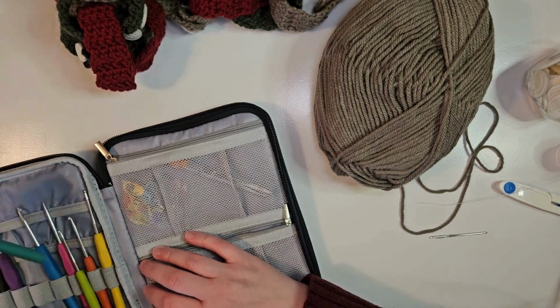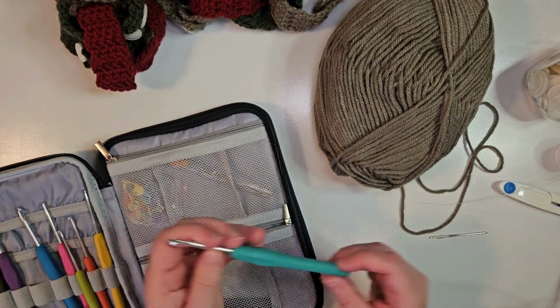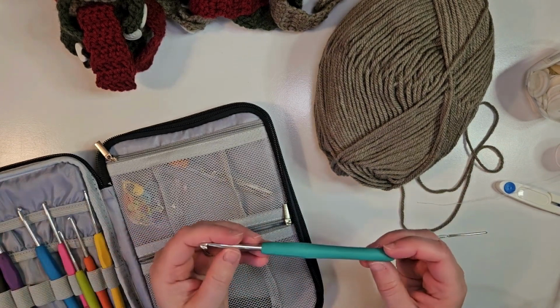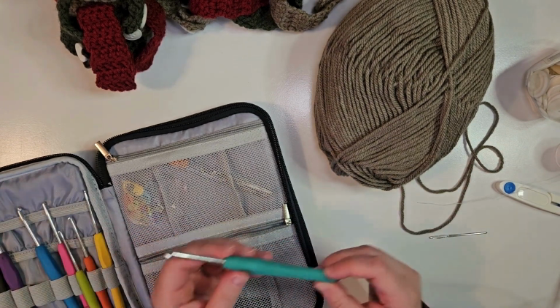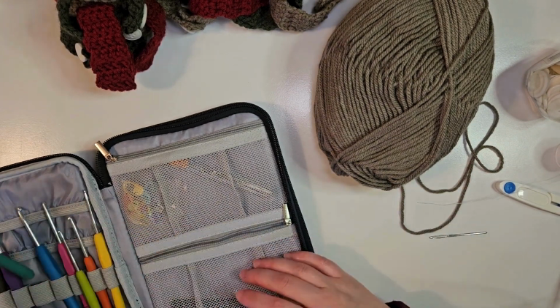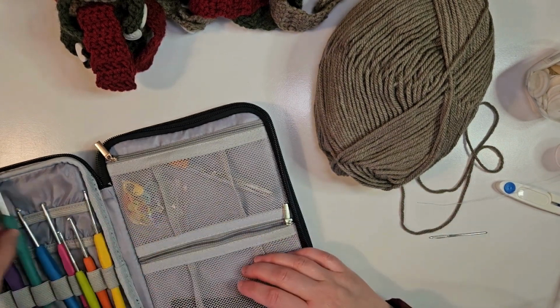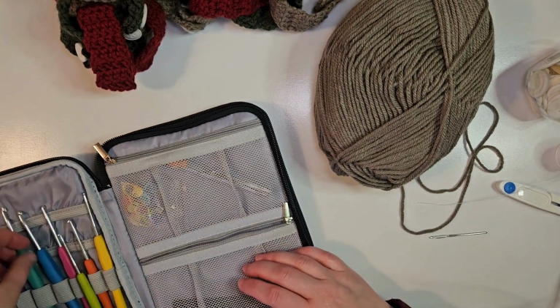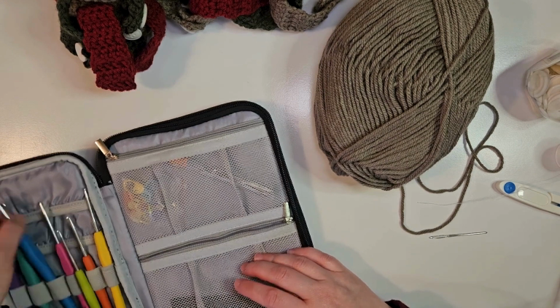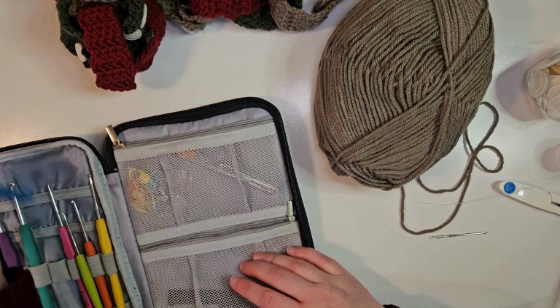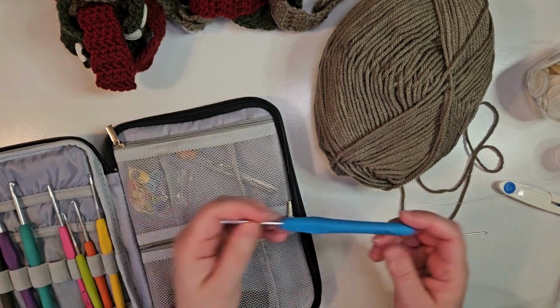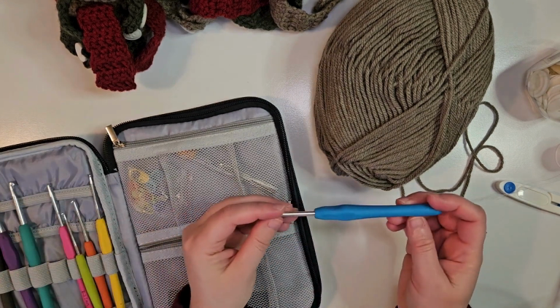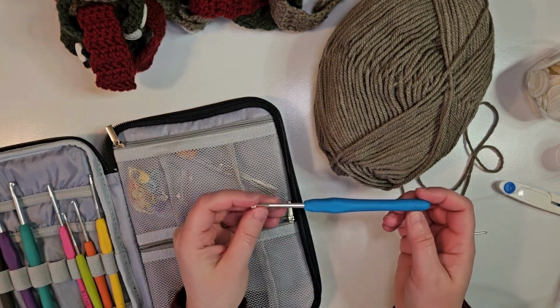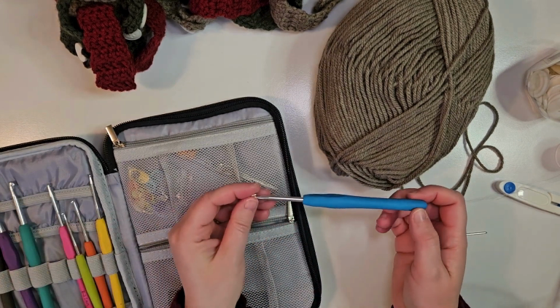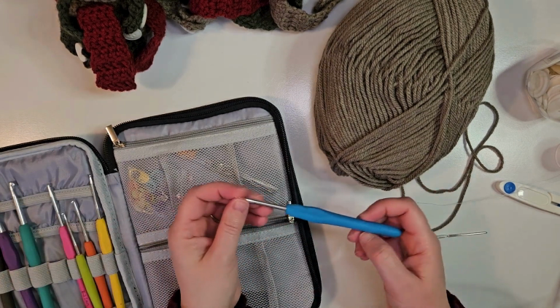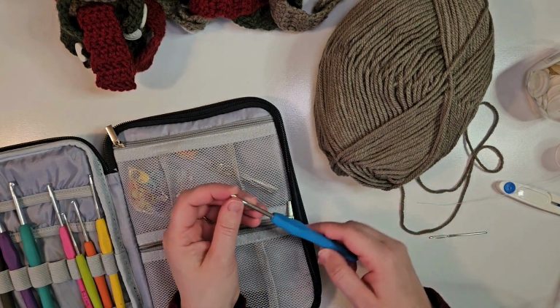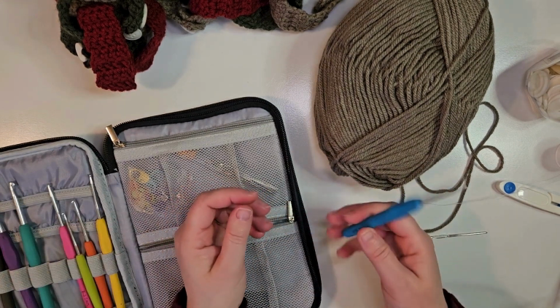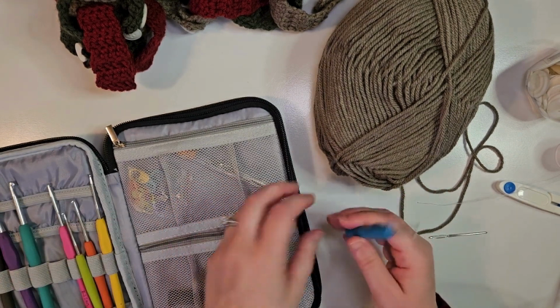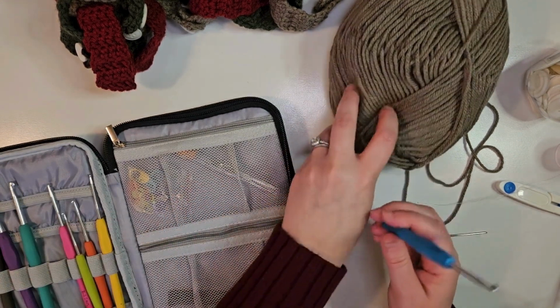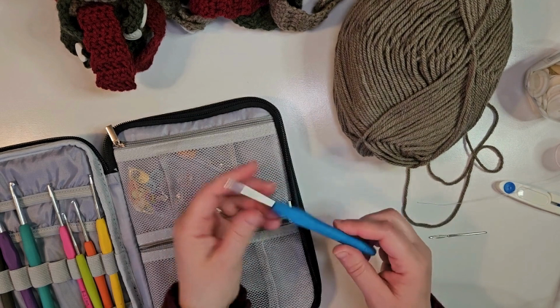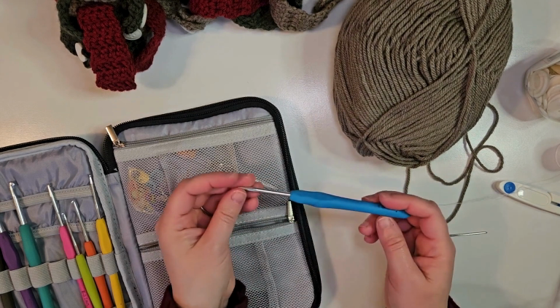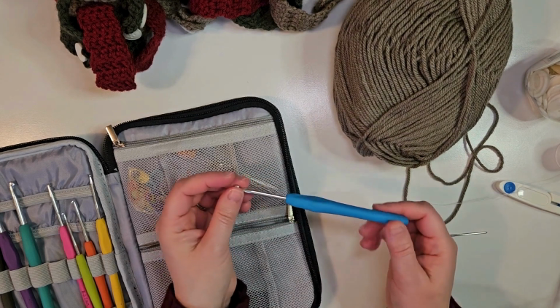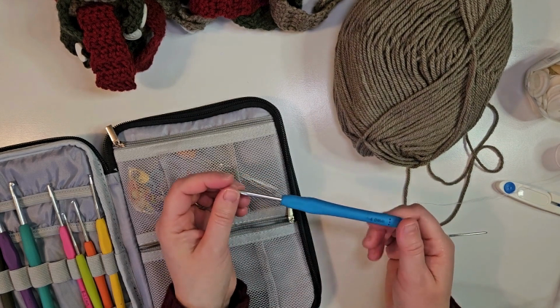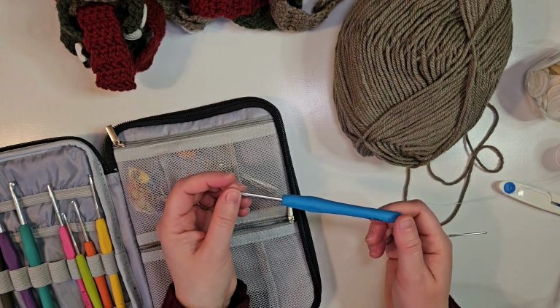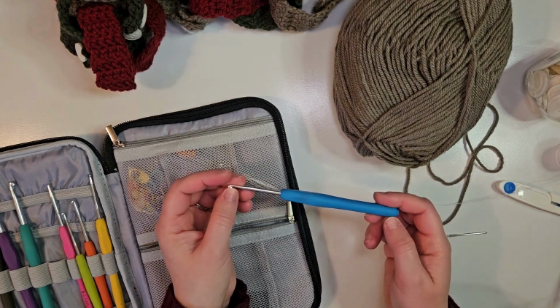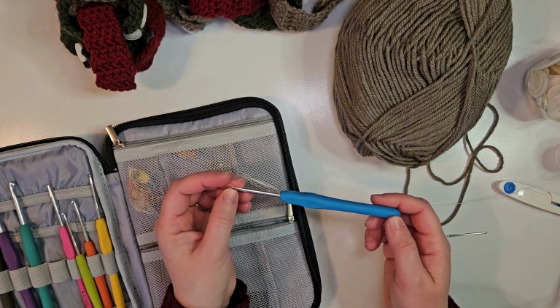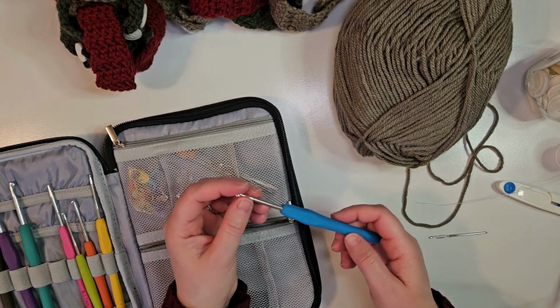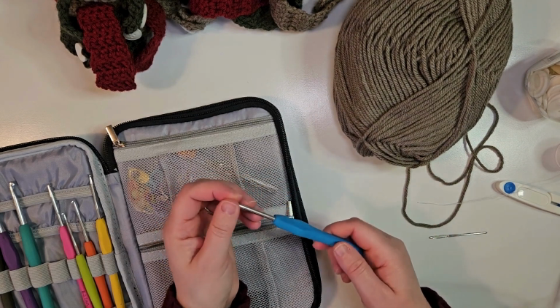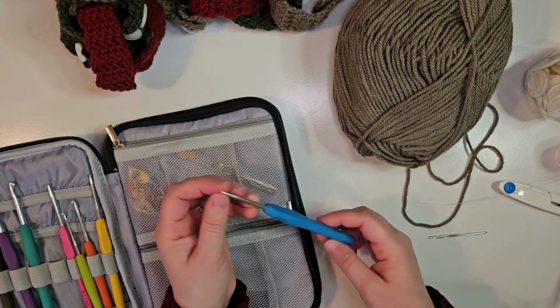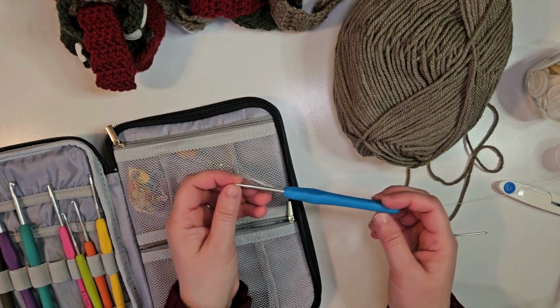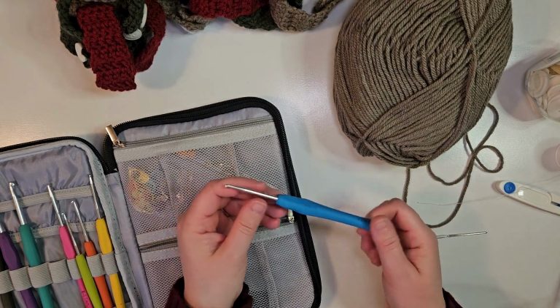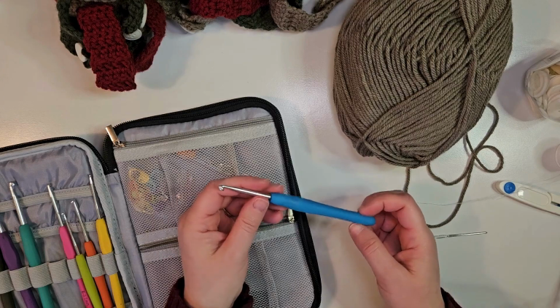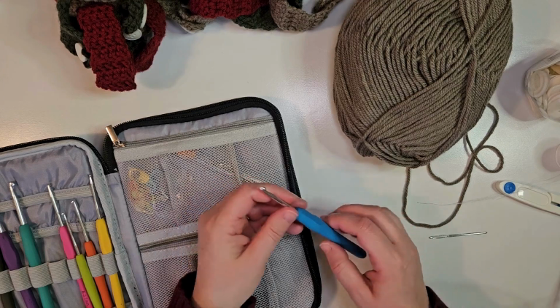You will also need a crochet hook. I am going to use a size 4 crochet hook. I recommend if you're just using everyday yarn, a 4 to a 5 size crochet hook.